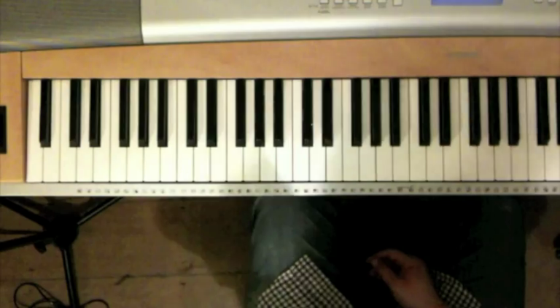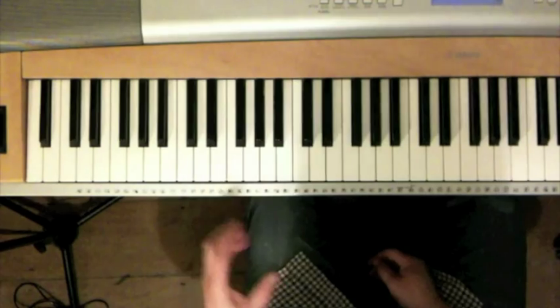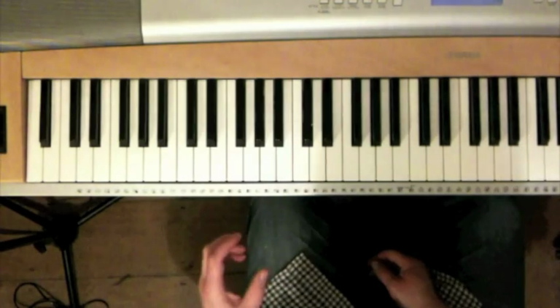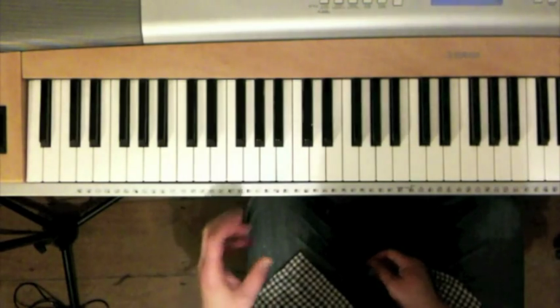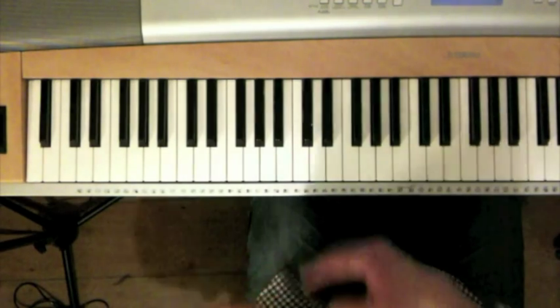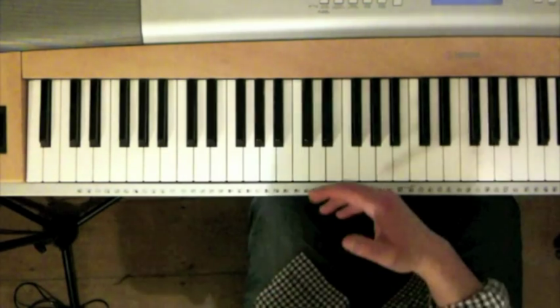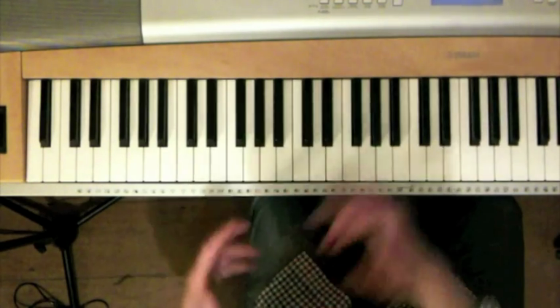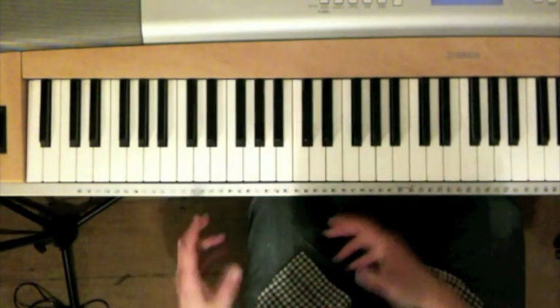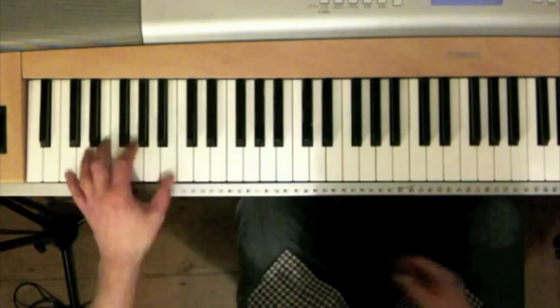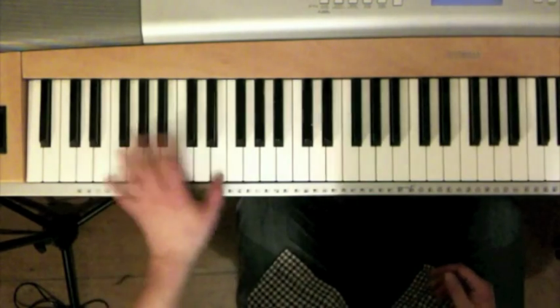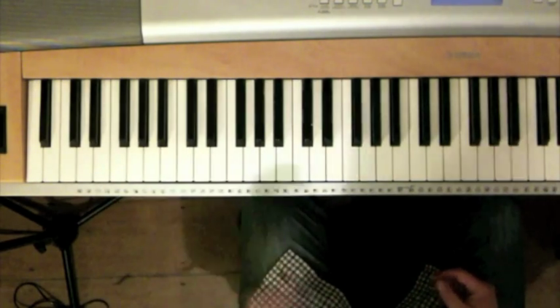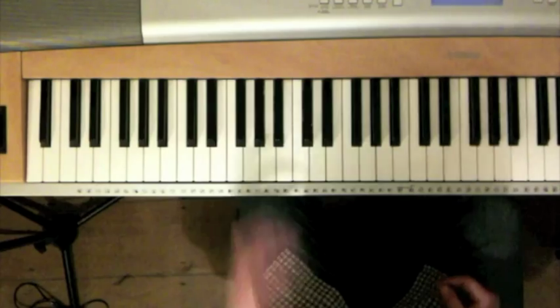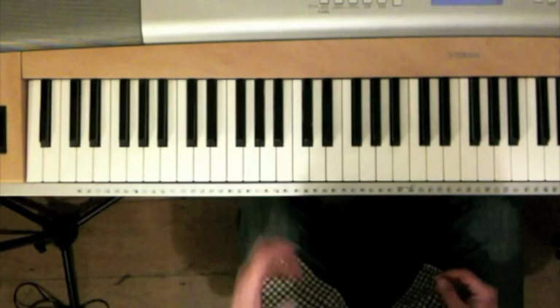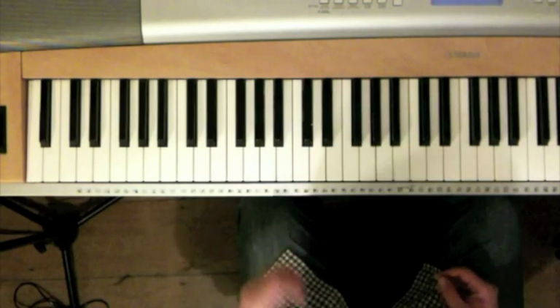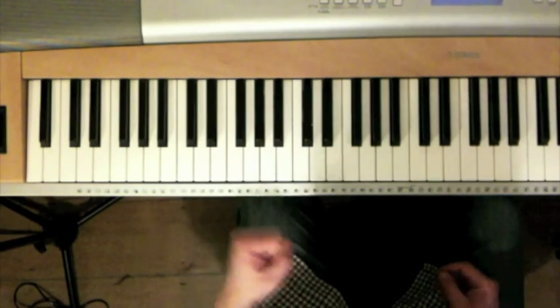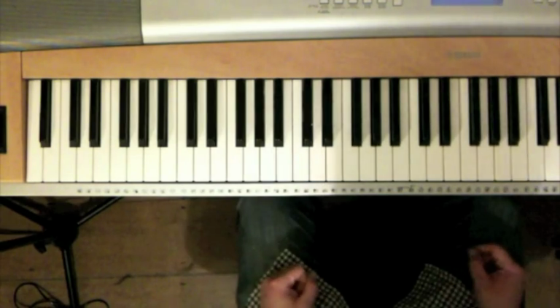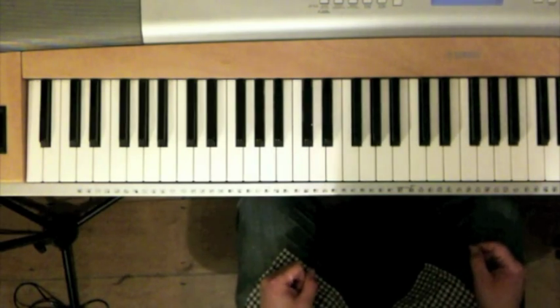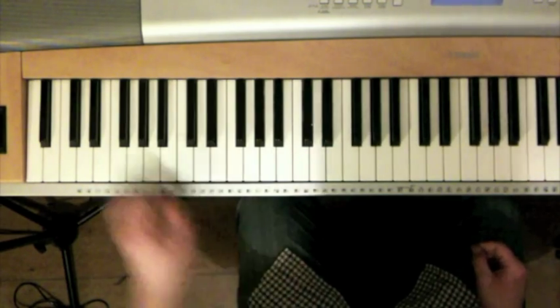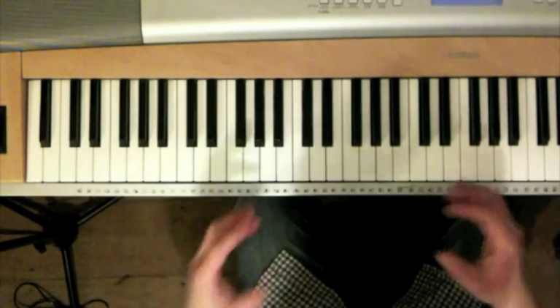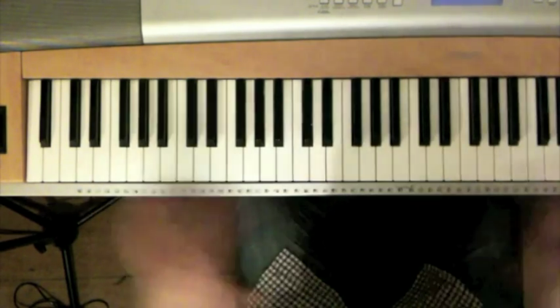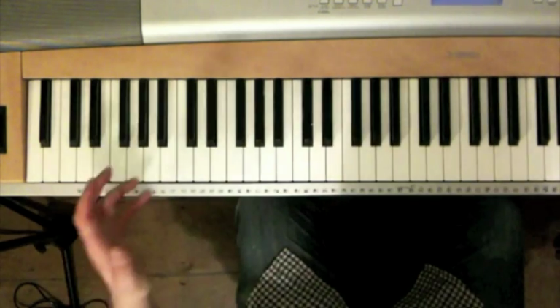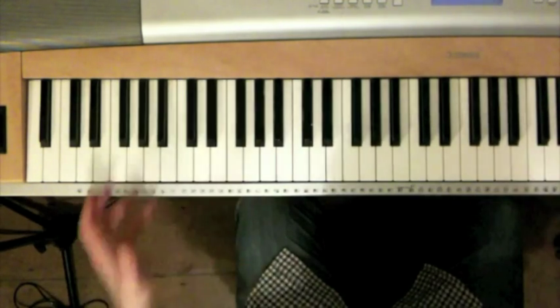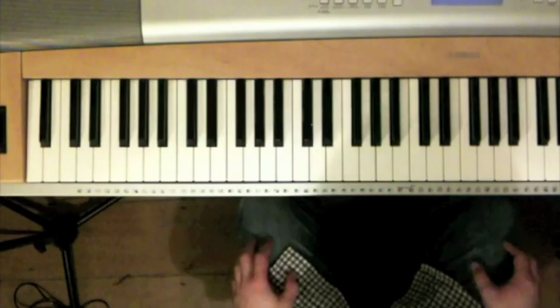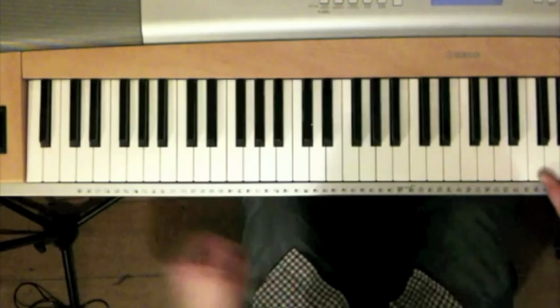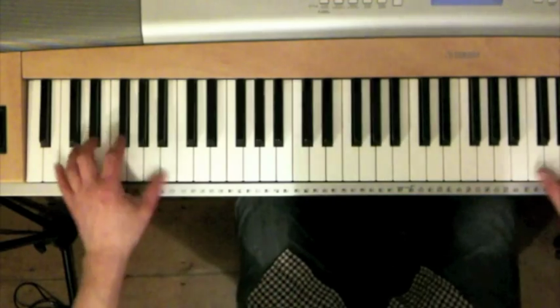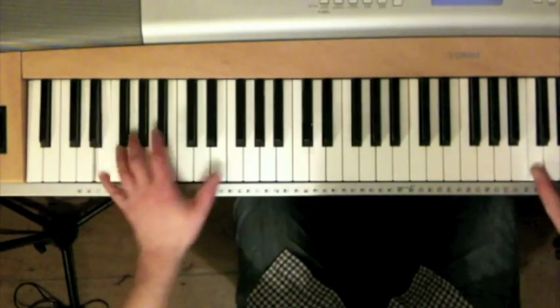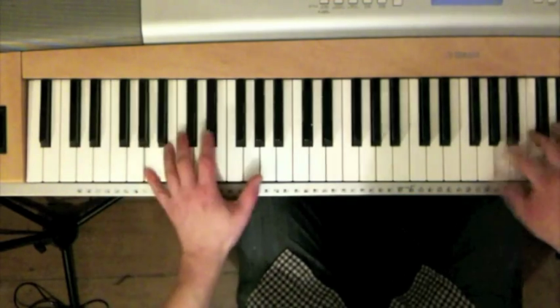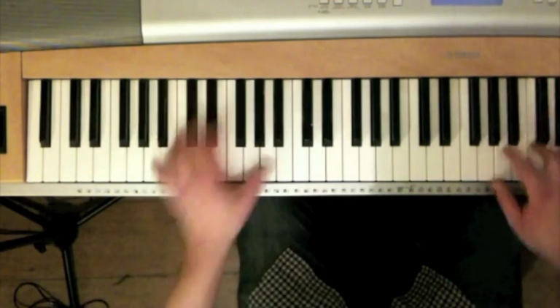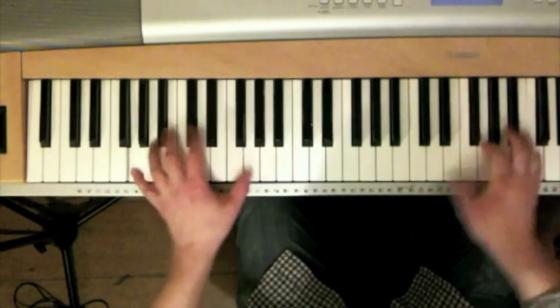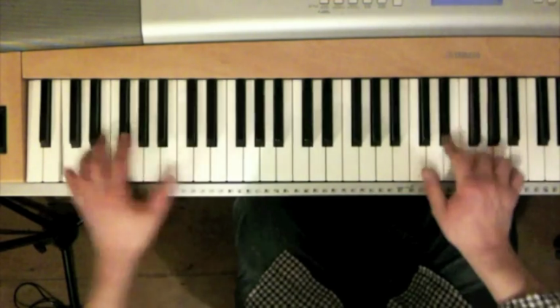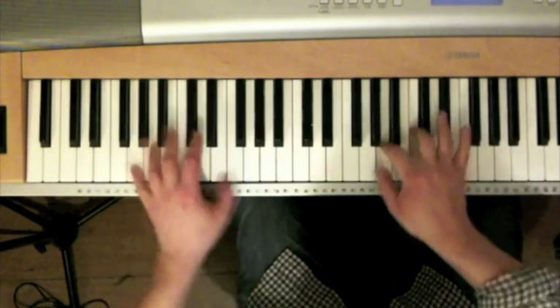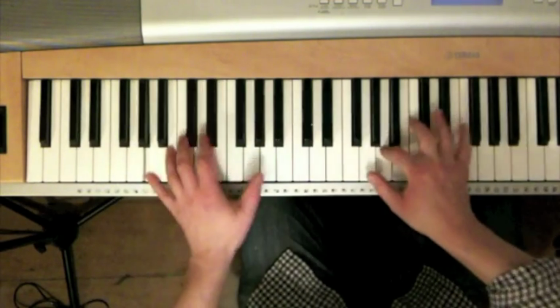The main thing — the main attraction and benefit of that left hand — is the real pounding, thudding bass line you can get out of it, which is, on a big piano especially, if you ever play this on a grand piano it's beautiful. Really make the room shake.